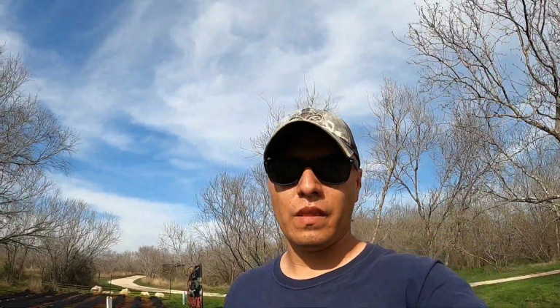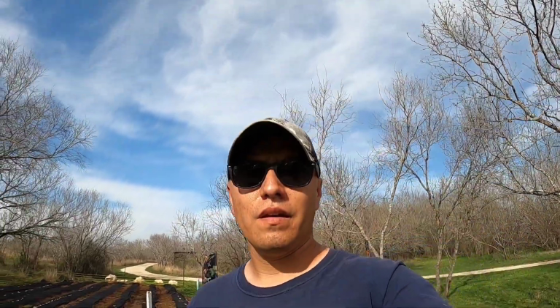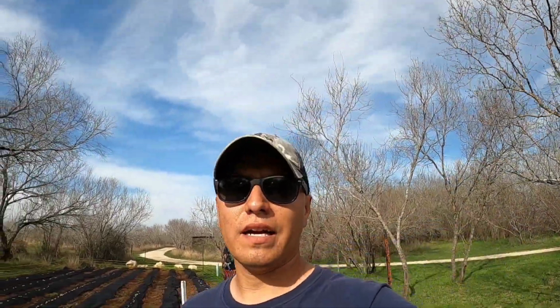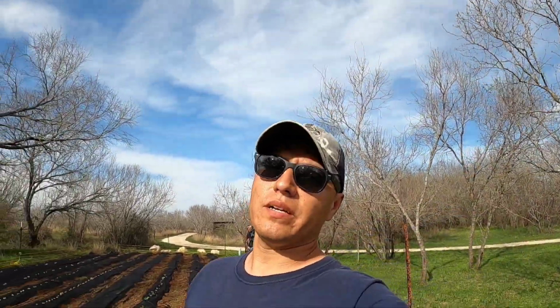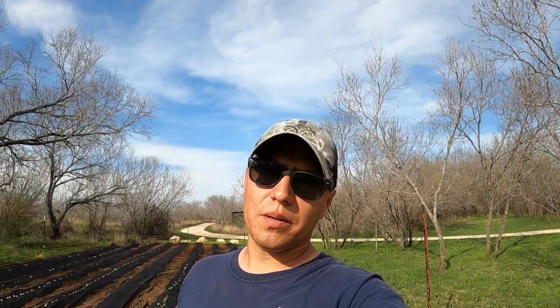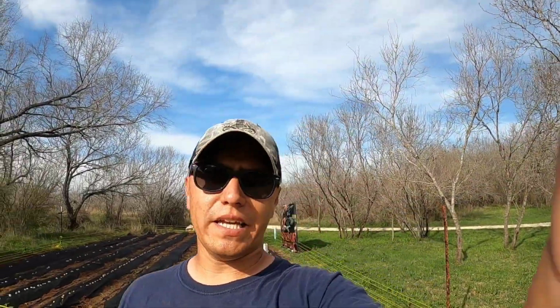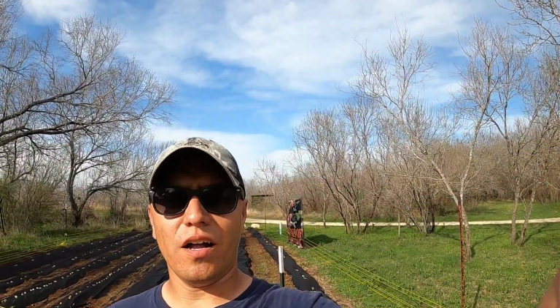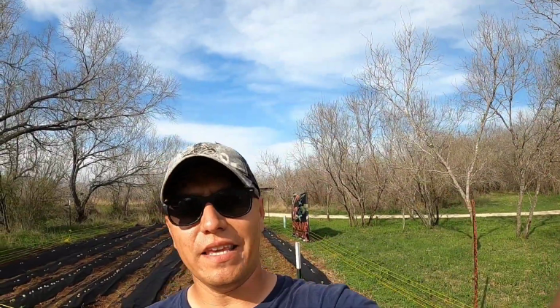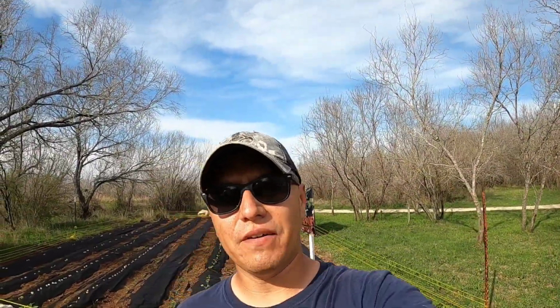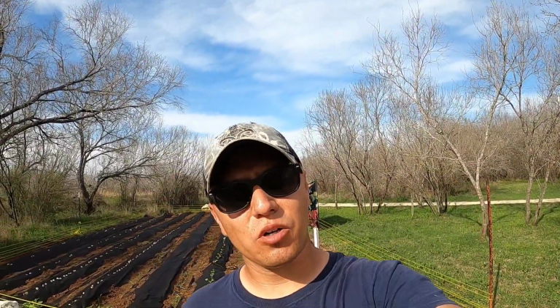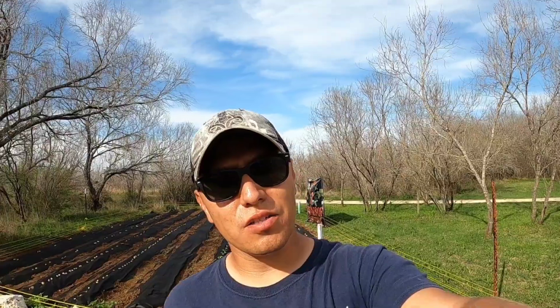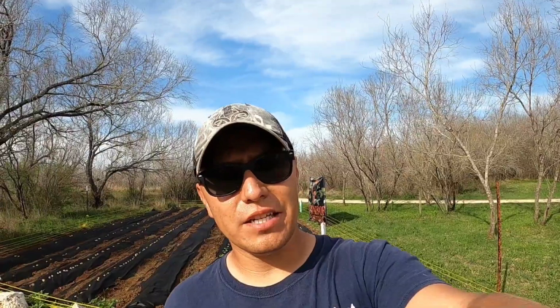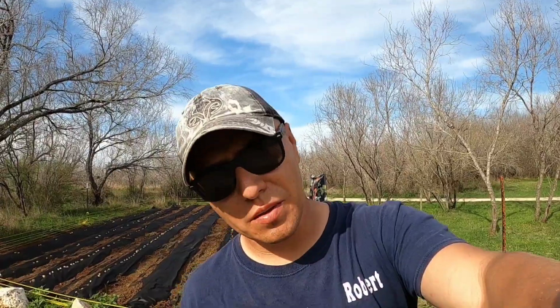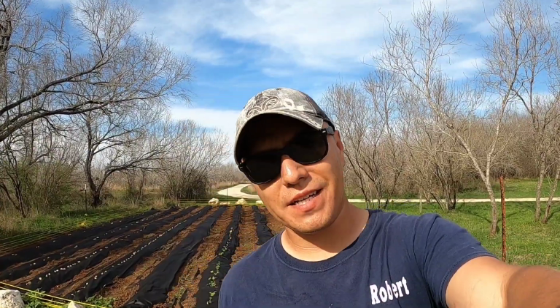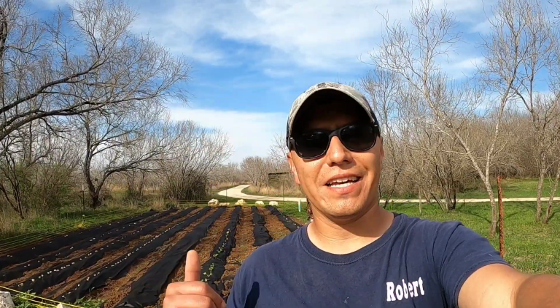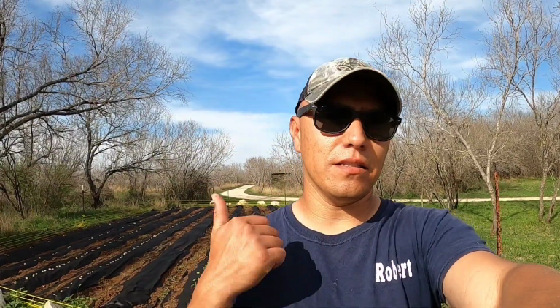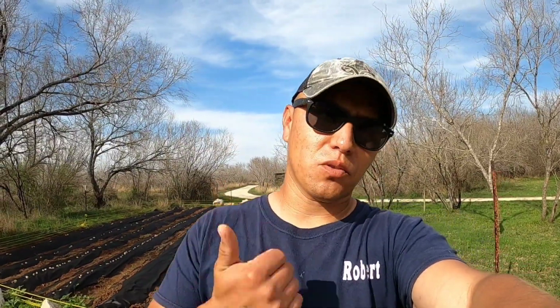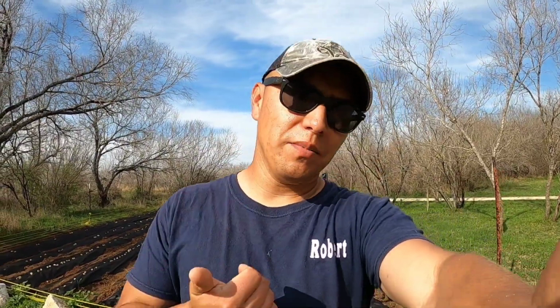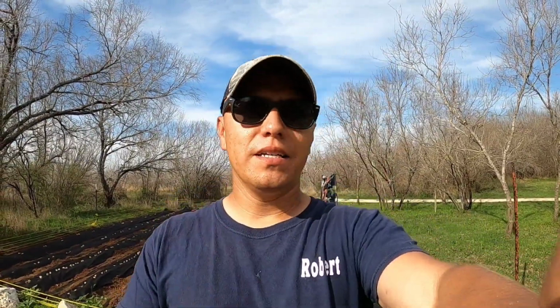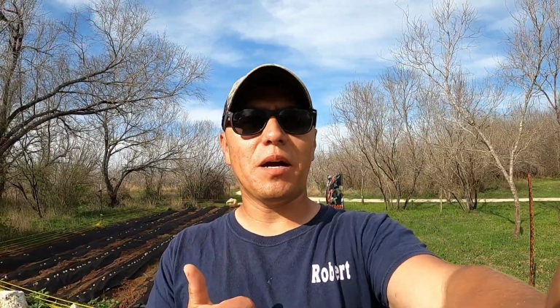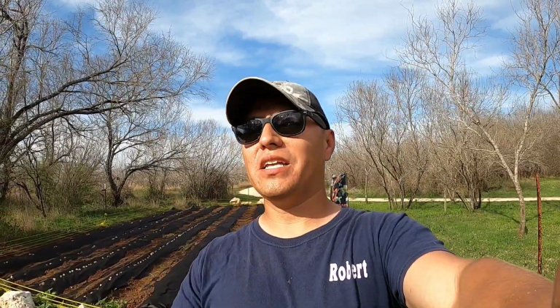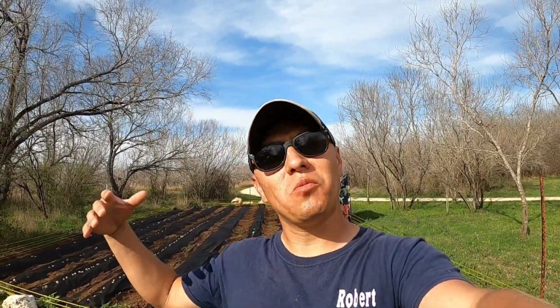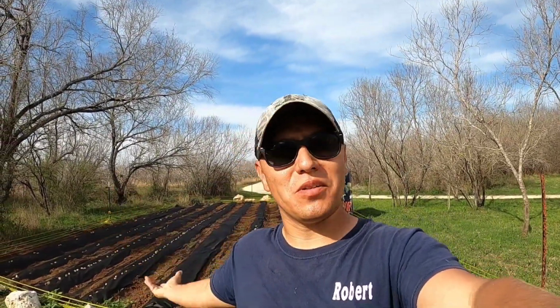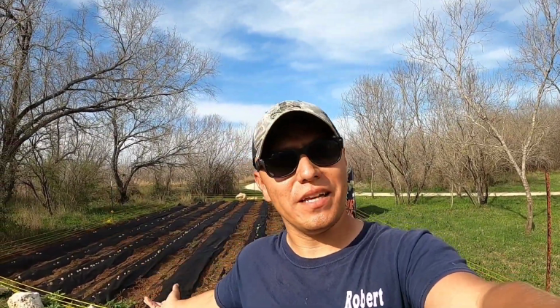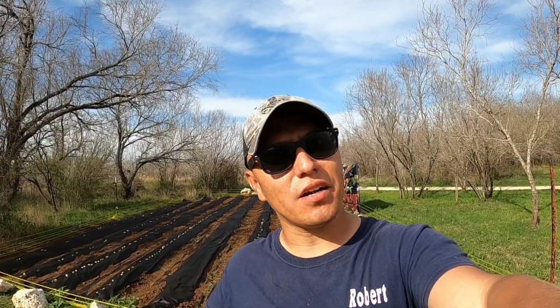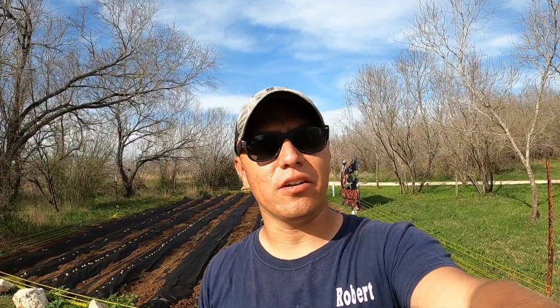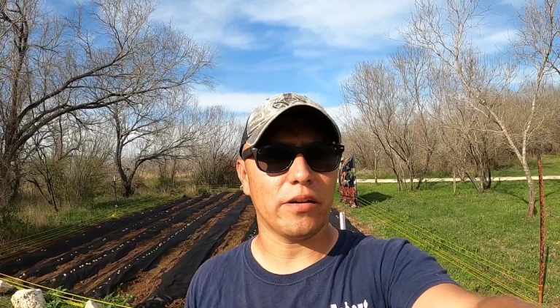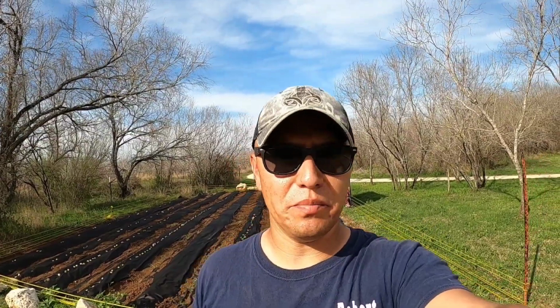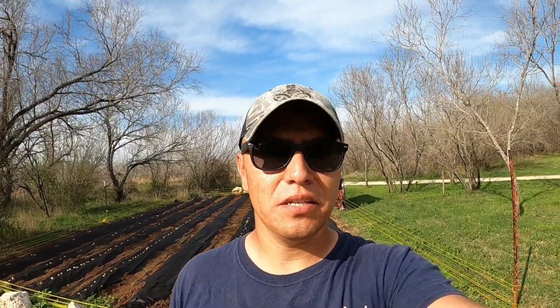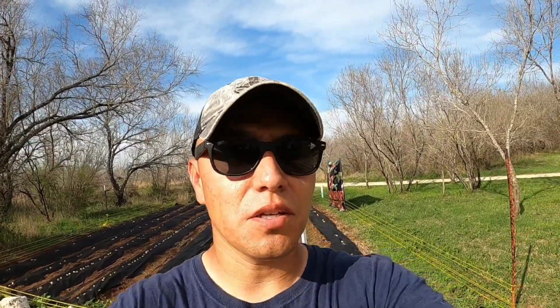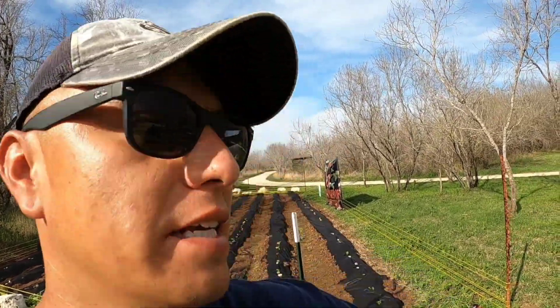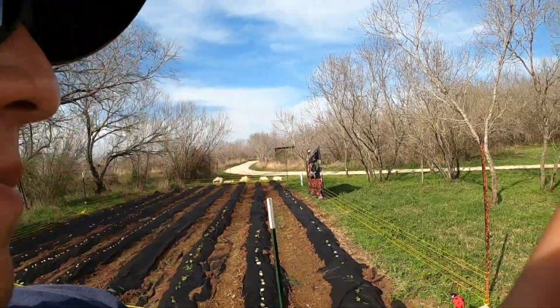Alright guys, here's an update on the vegetable garden. Stay tuned, don't forget to like, share, and subscribe to keep updated with what's going on in the garden here at our Airbnb. Let's get into it.